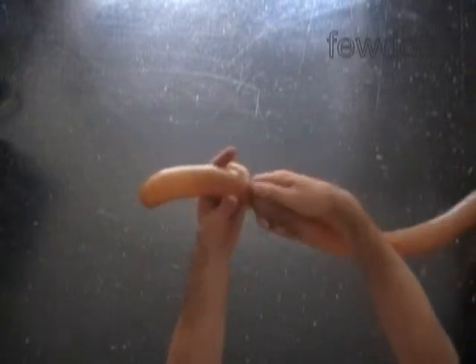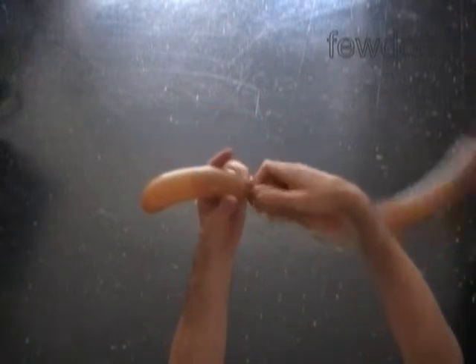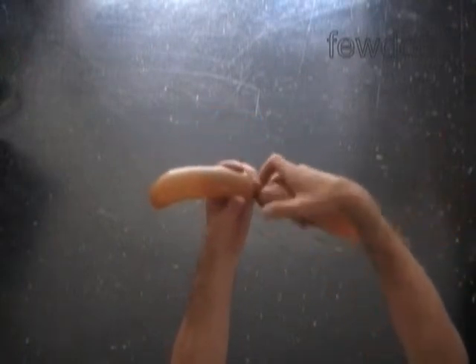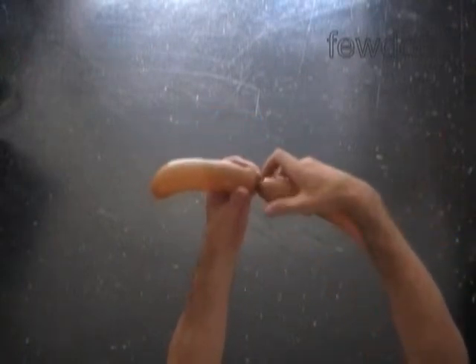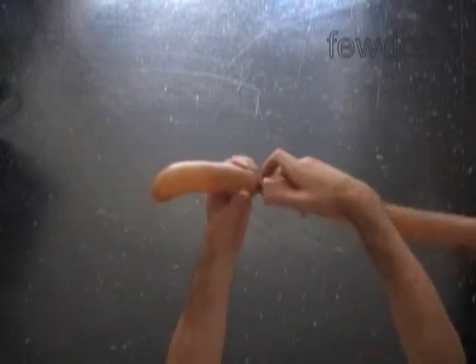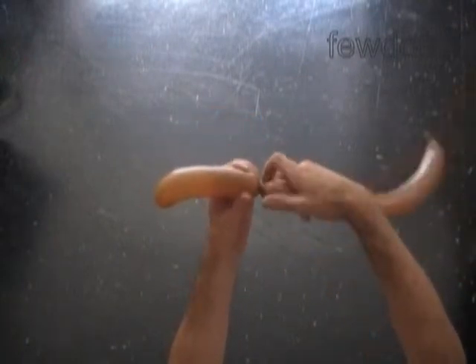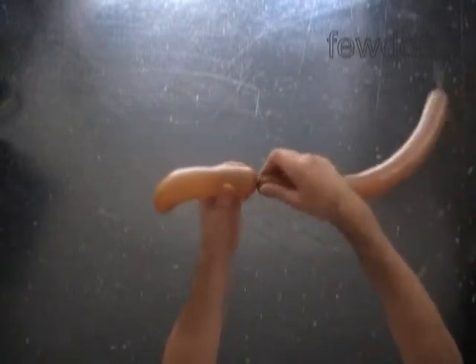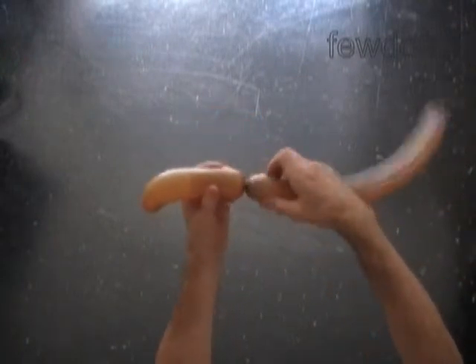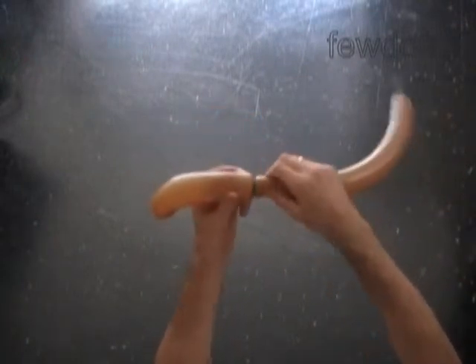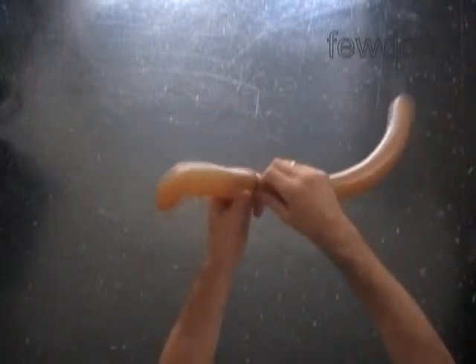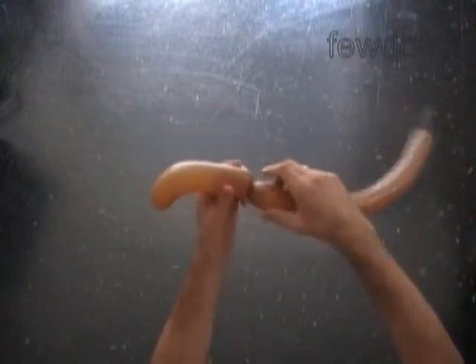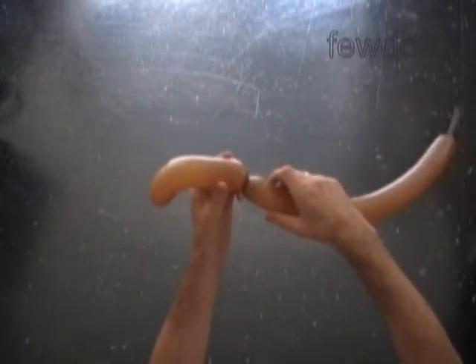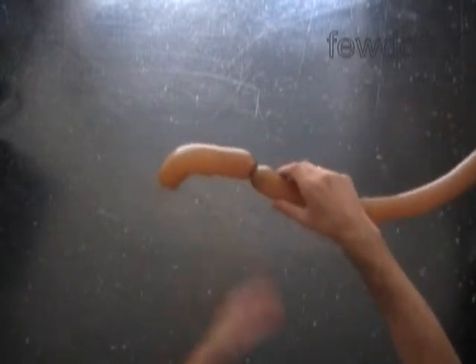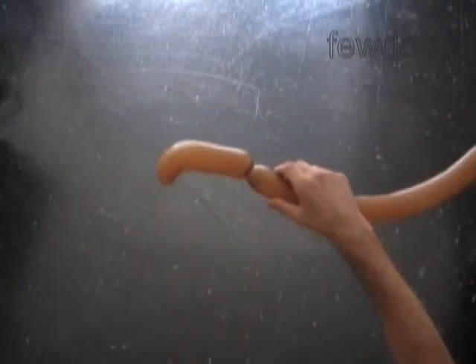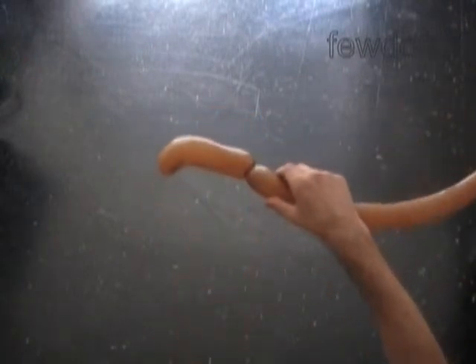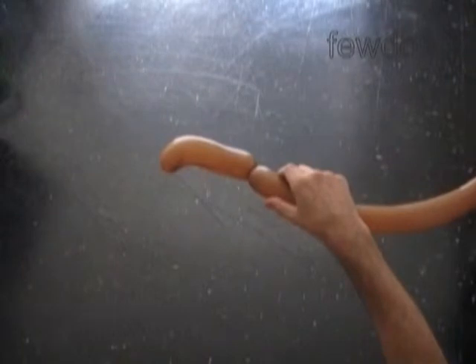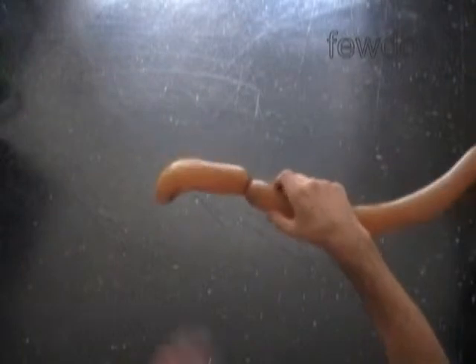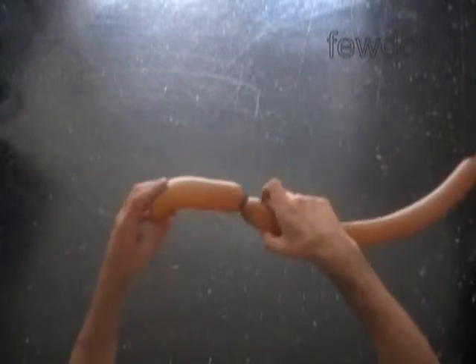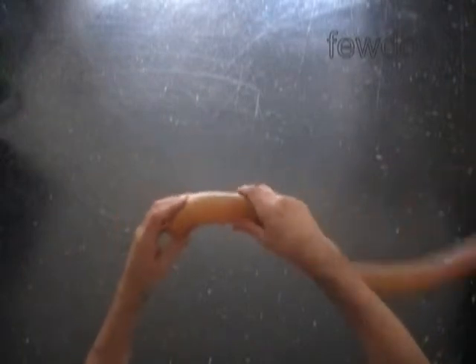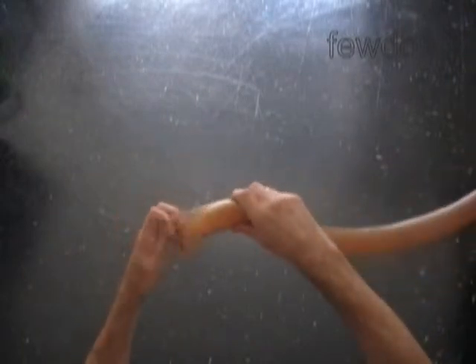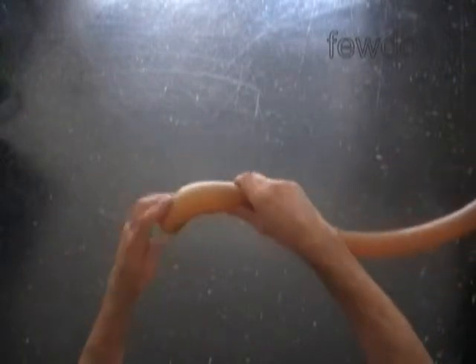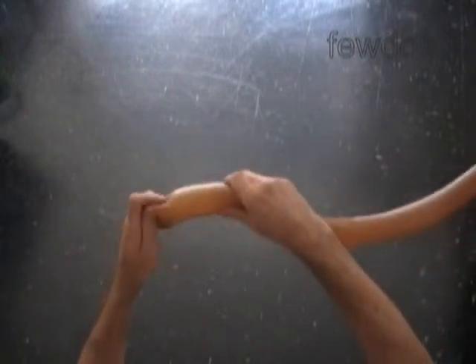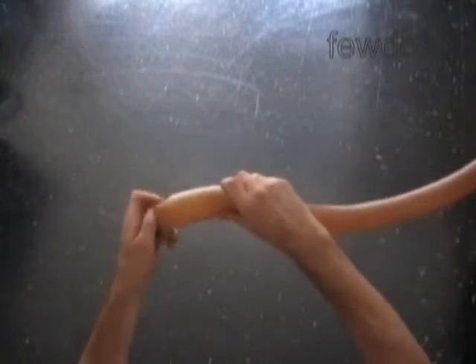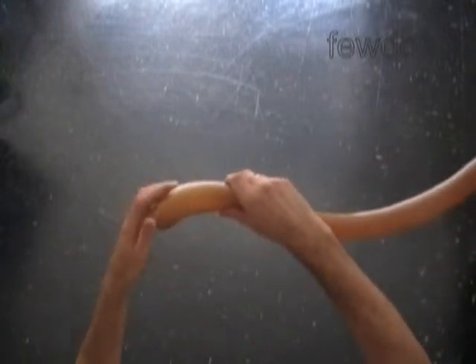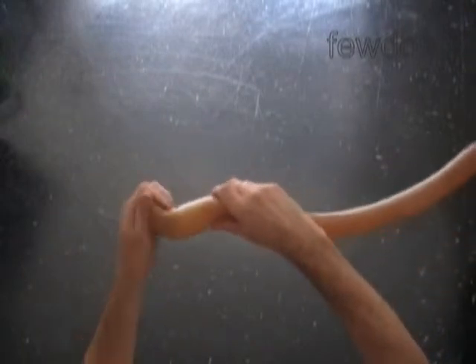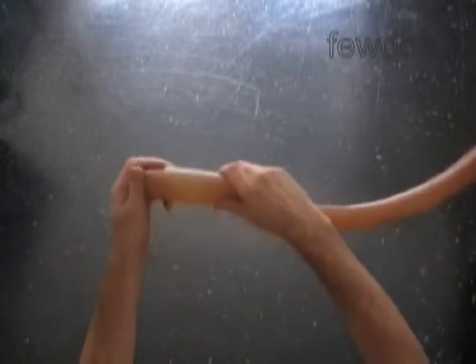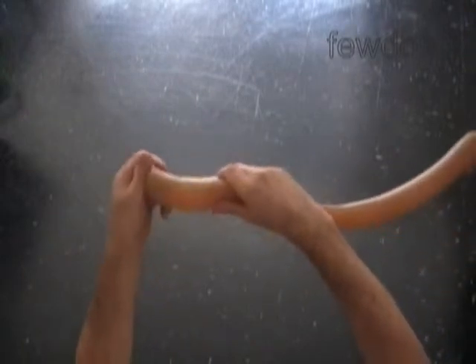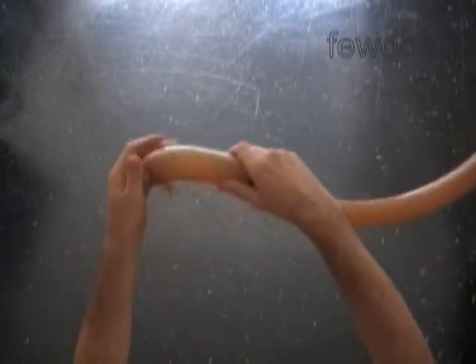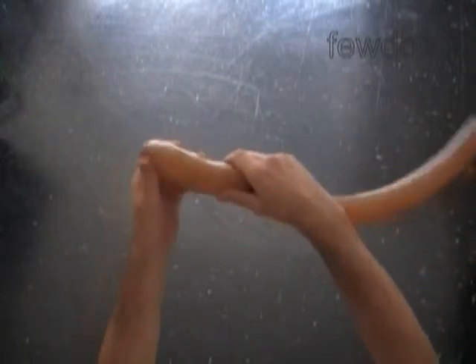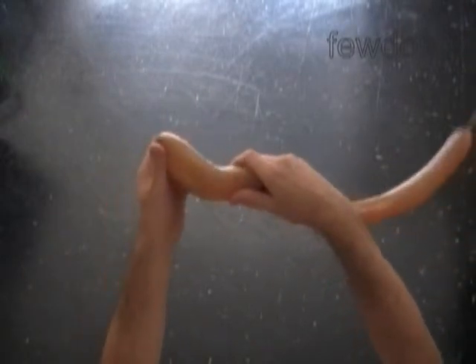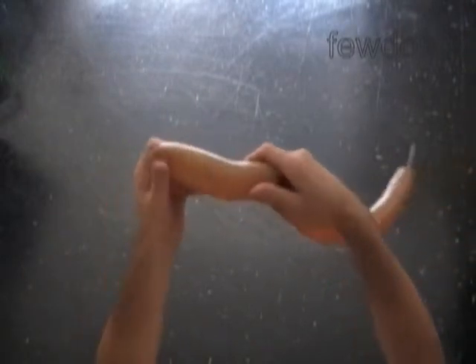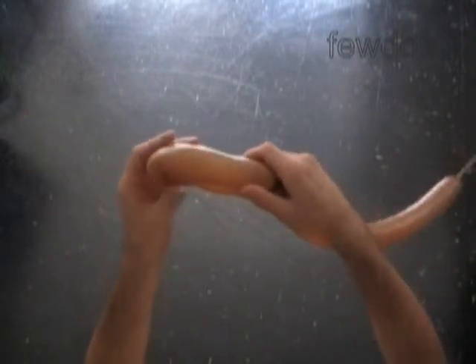Then we twist the second, about five maybe six inch long bubble. We have made the tail of the squirrel.